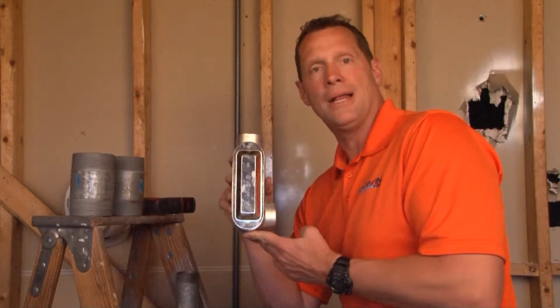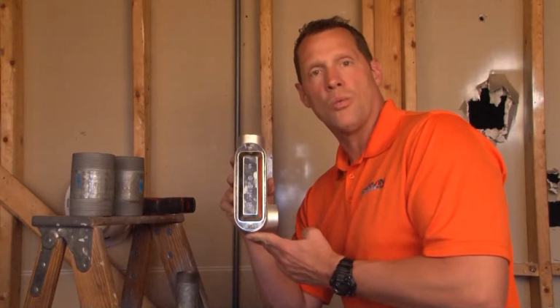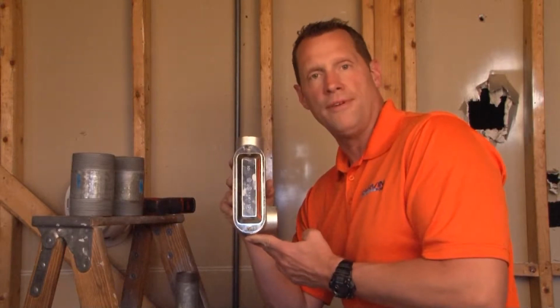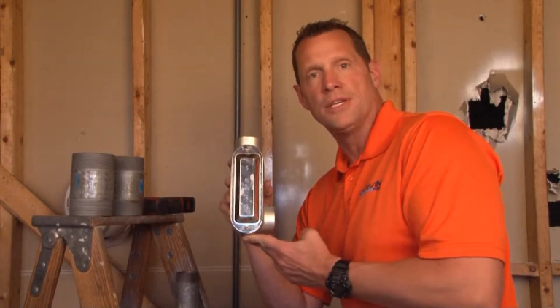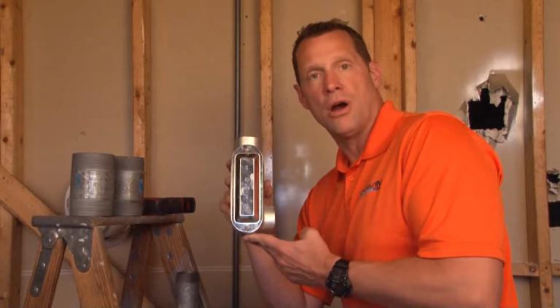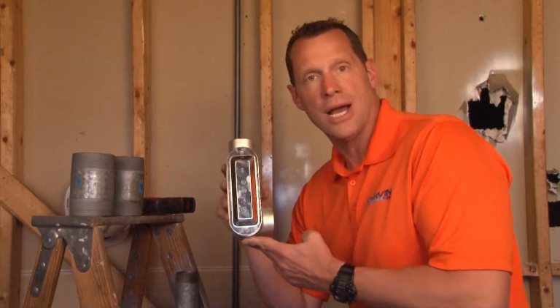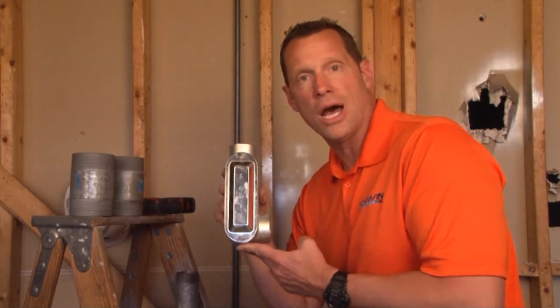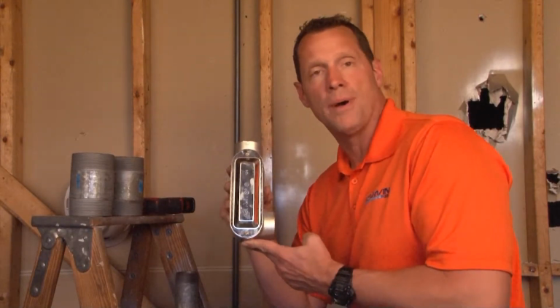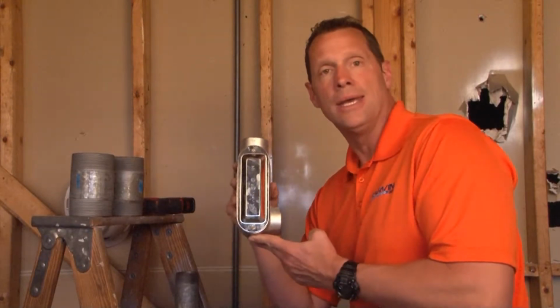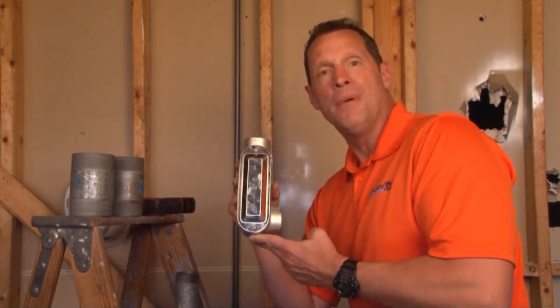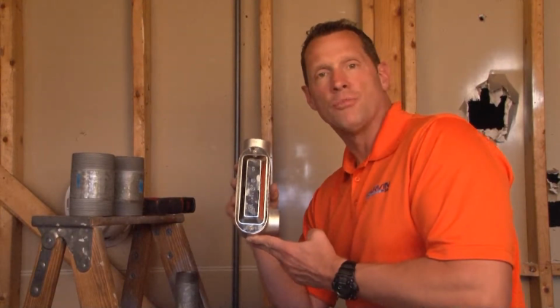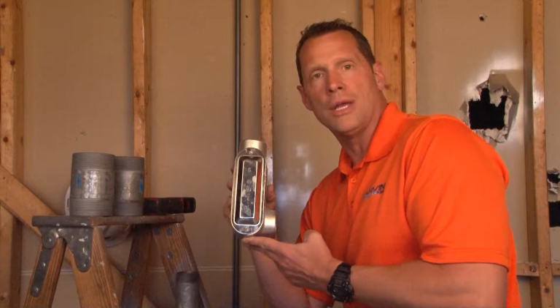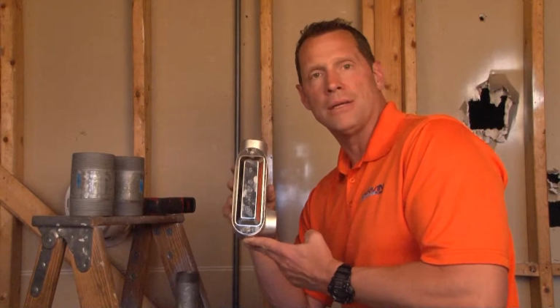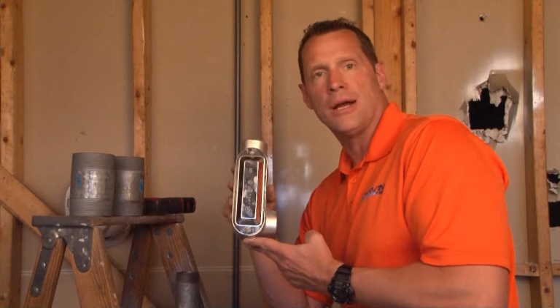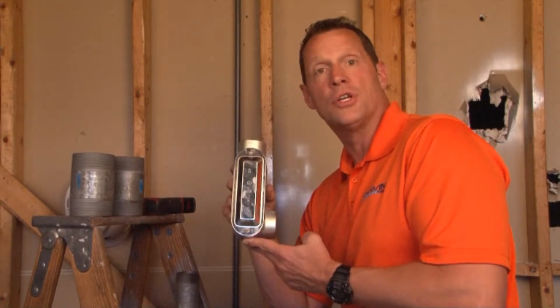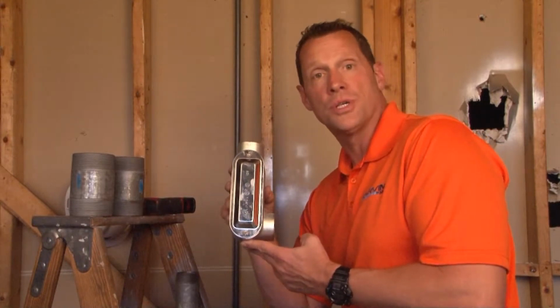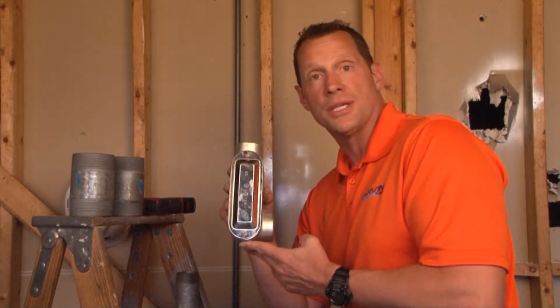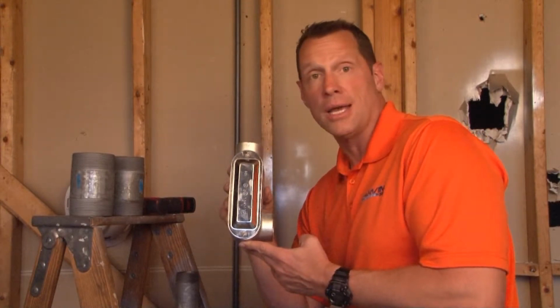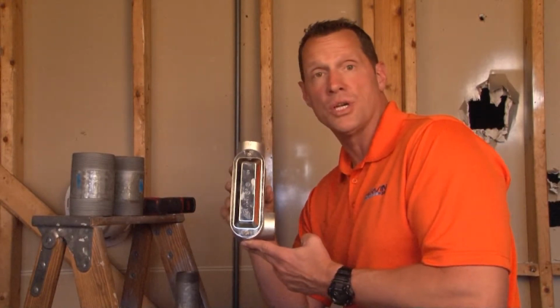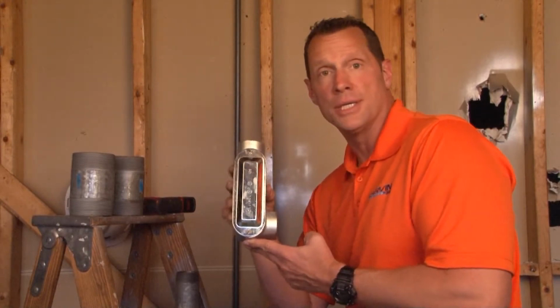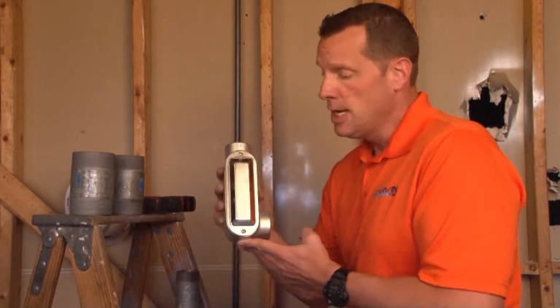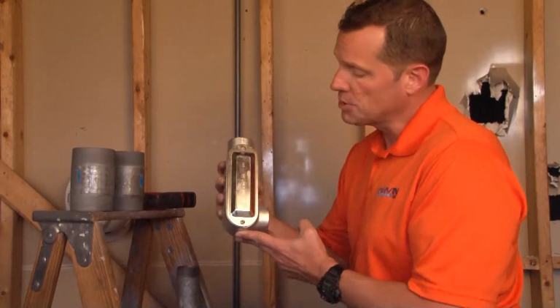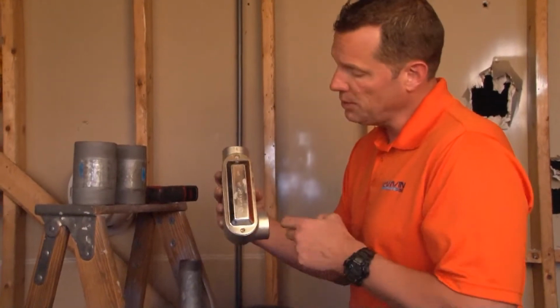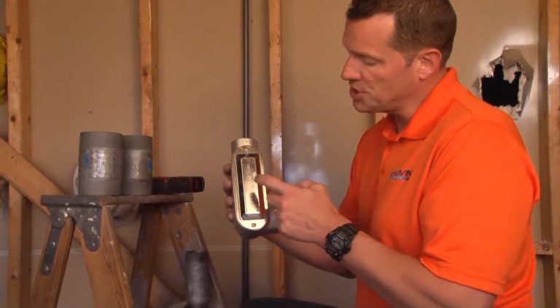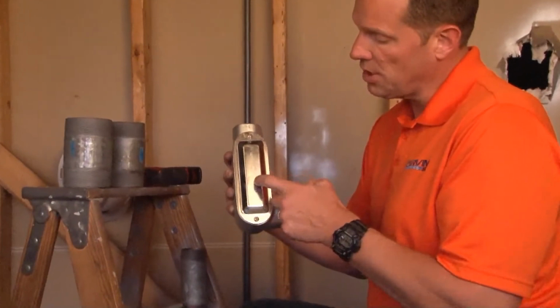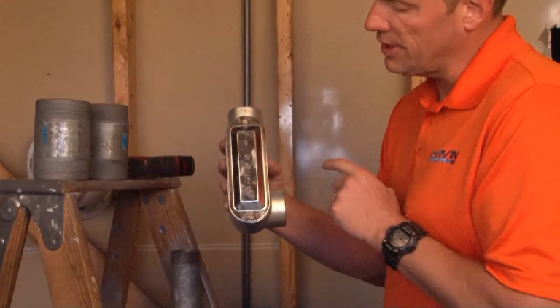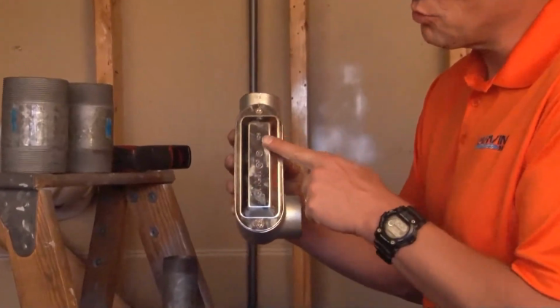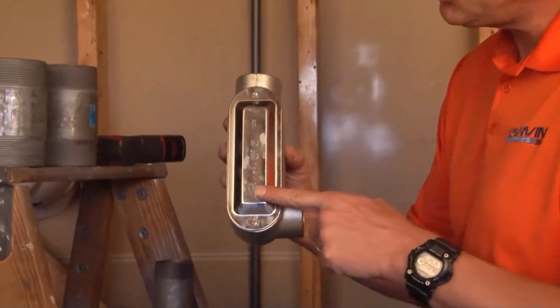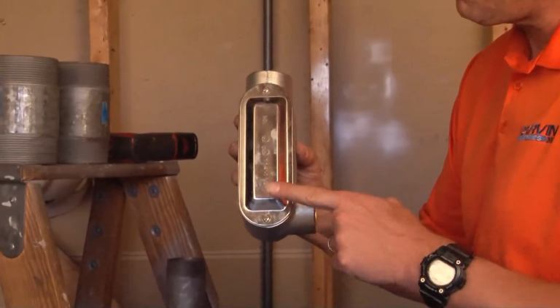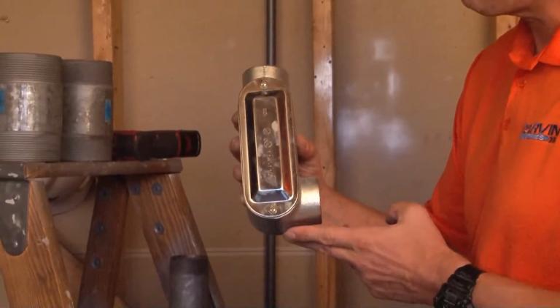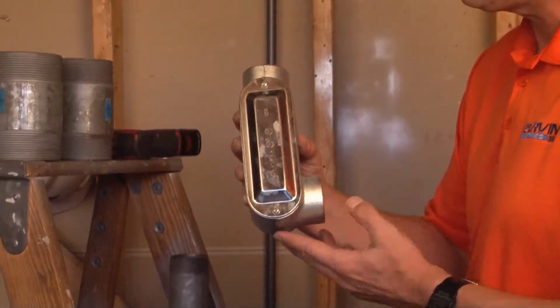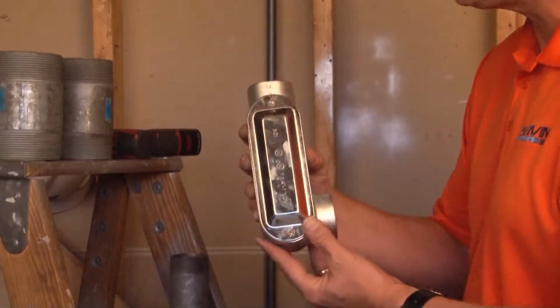MLR 150 is an R-style conduit body made from rugged malleable iron for industrial settings and high abuse areas. It comes complete with a steel cover that has a raised dome for extra wire capacity.